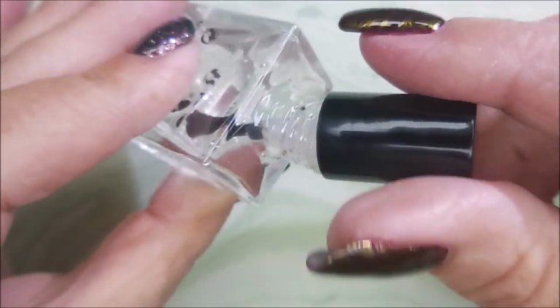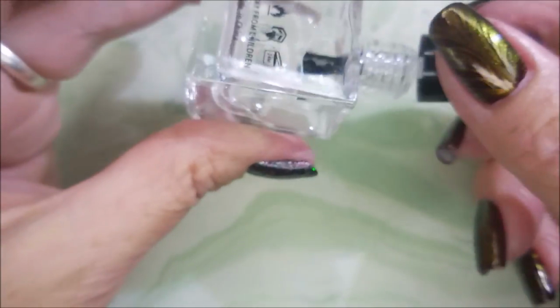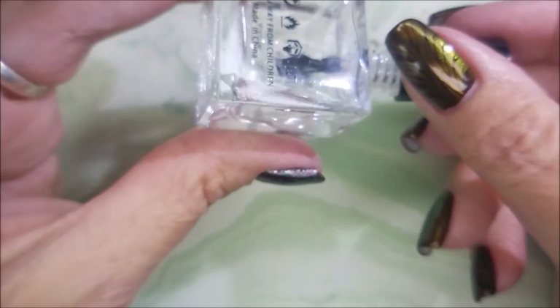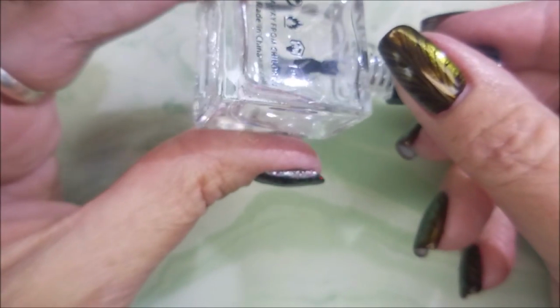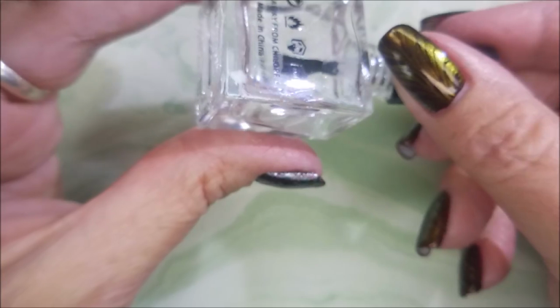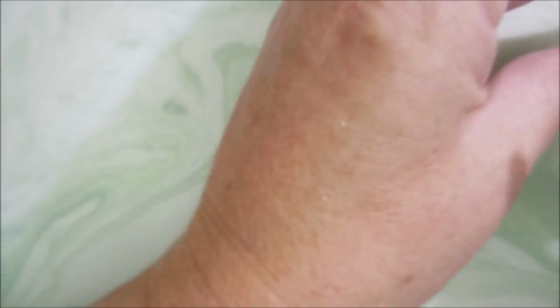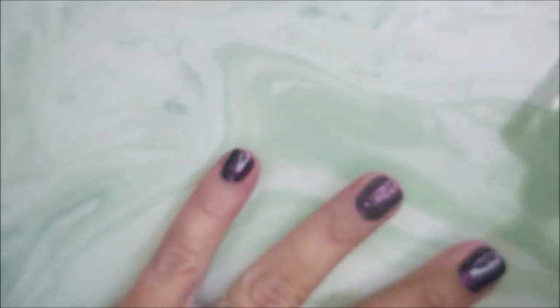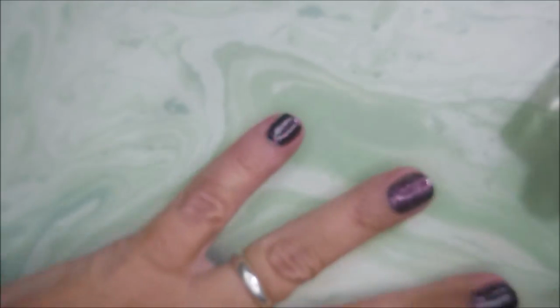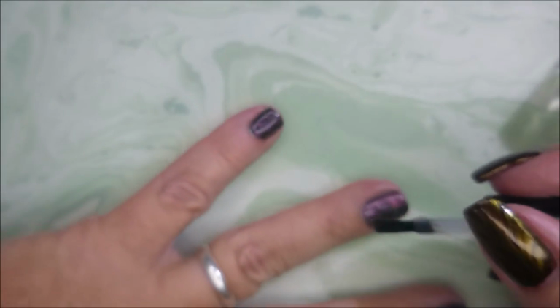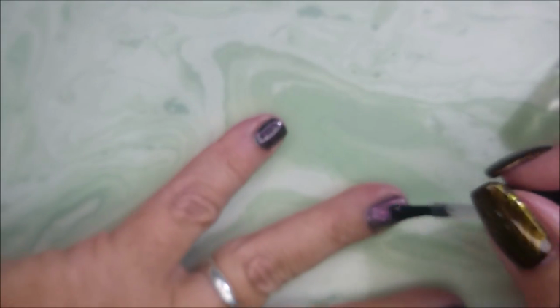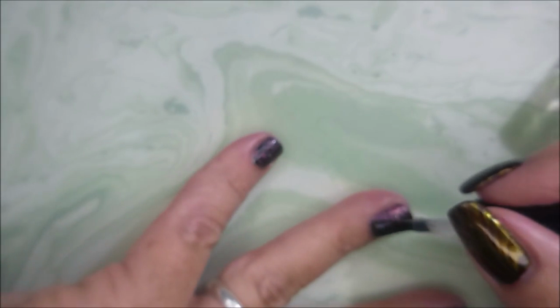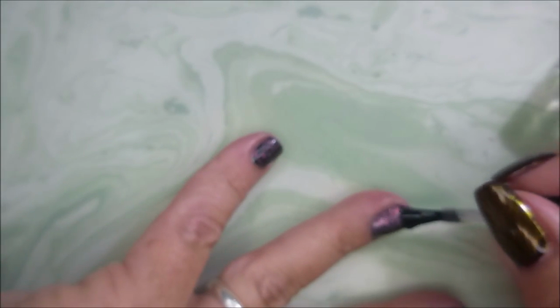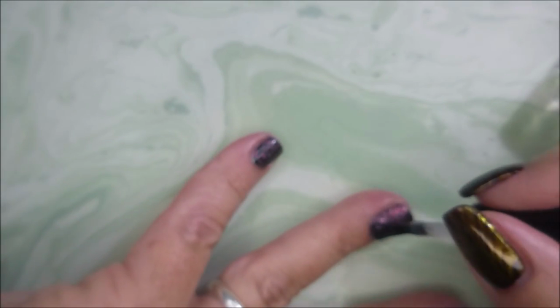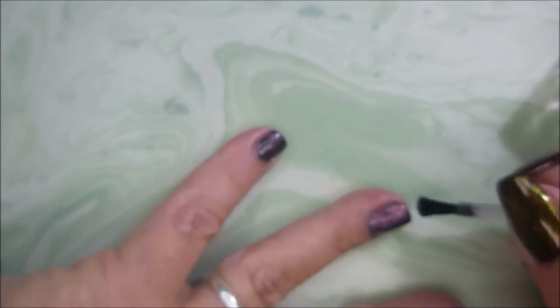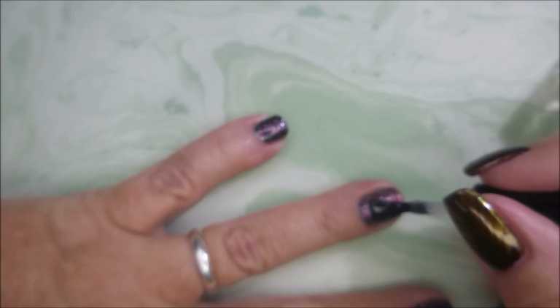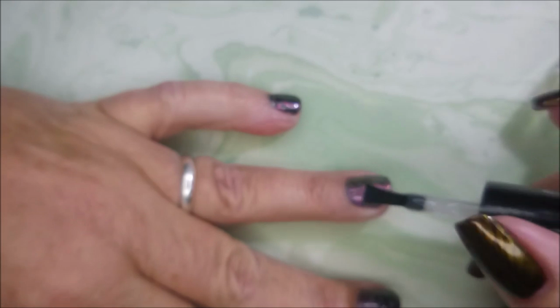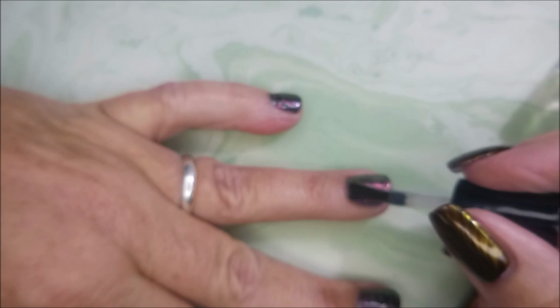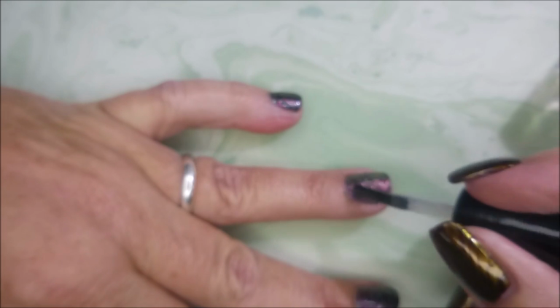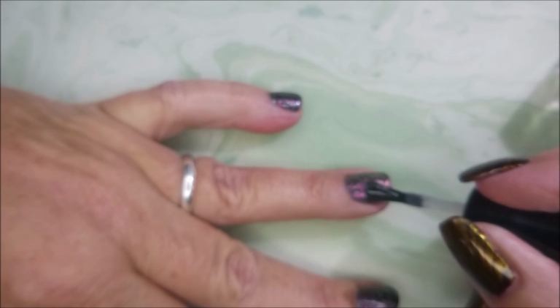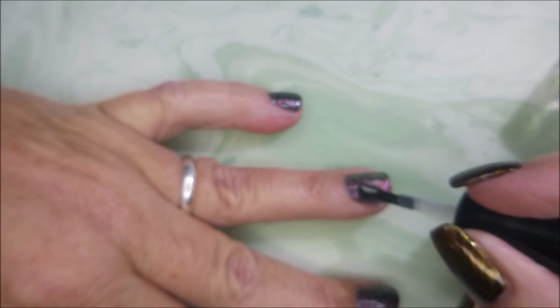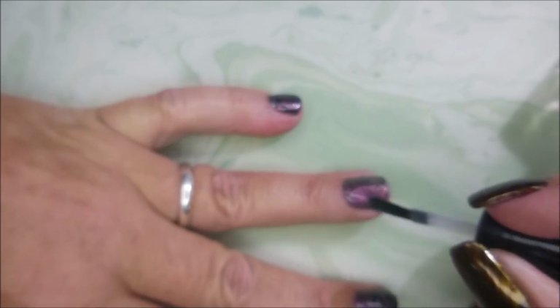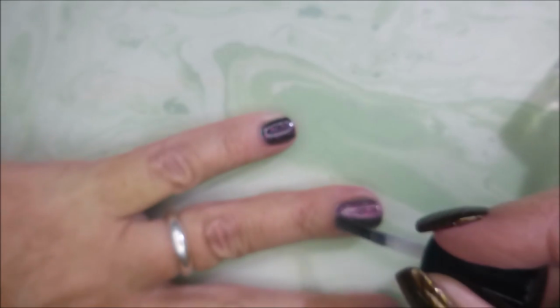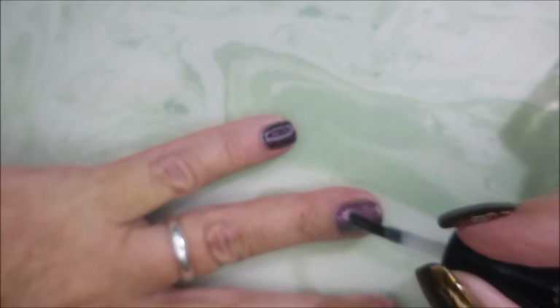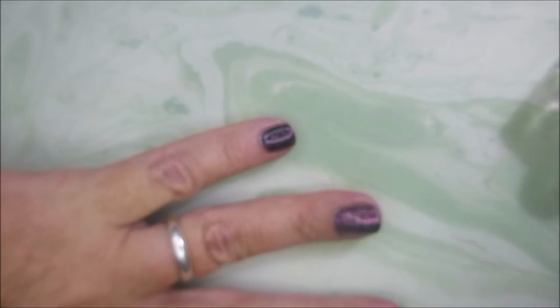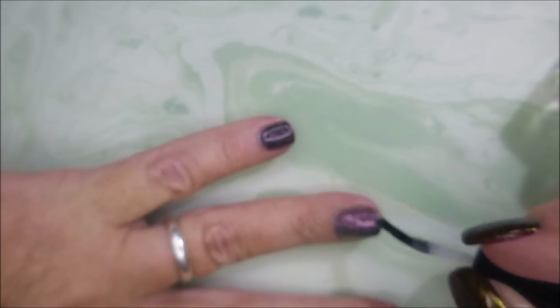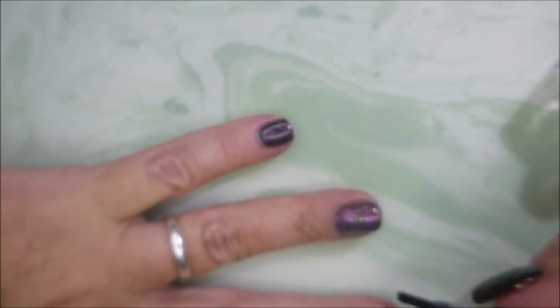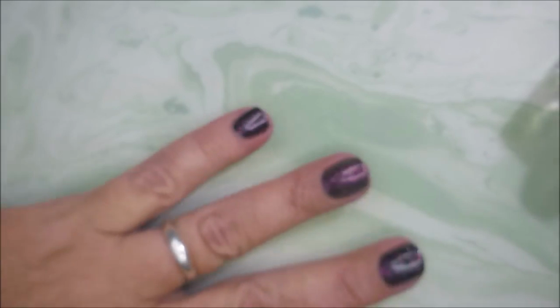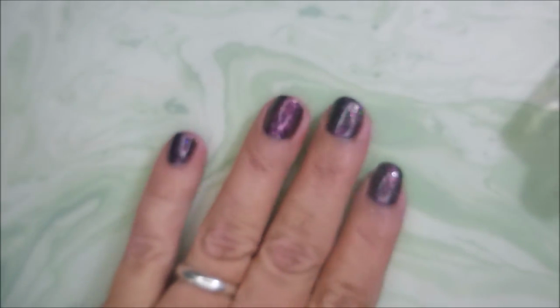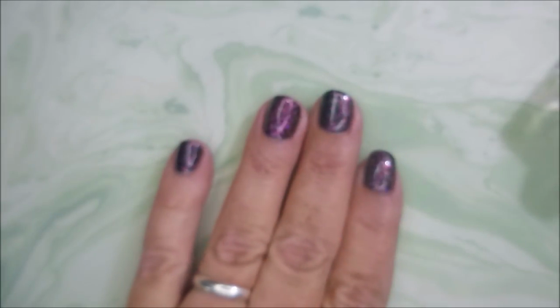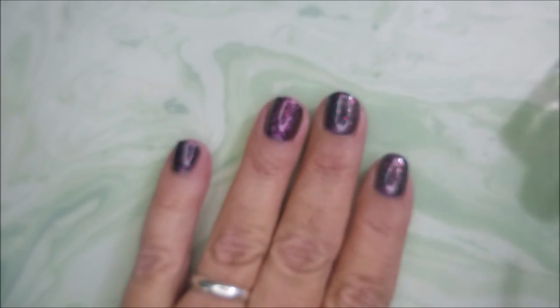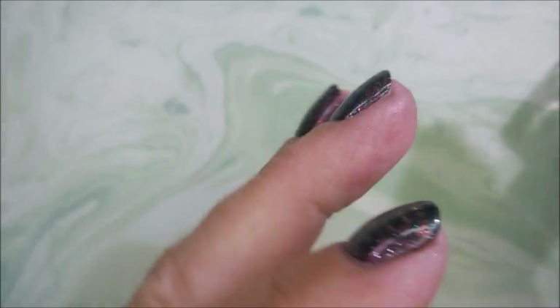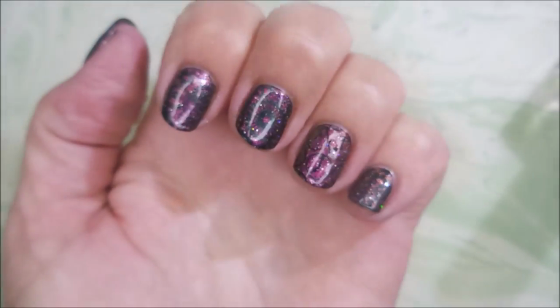I'll be using the Born Pretty Smudge-Free Top Coat, which I'm running out of. I do use the IMK Peel Ease, but it depends on how long I plan on wearing a mani, because that is a peel-off base coat, so sometimes your images will come up quicker.